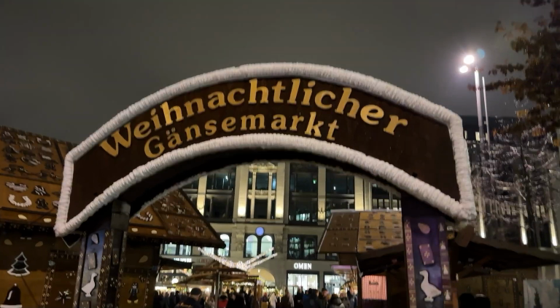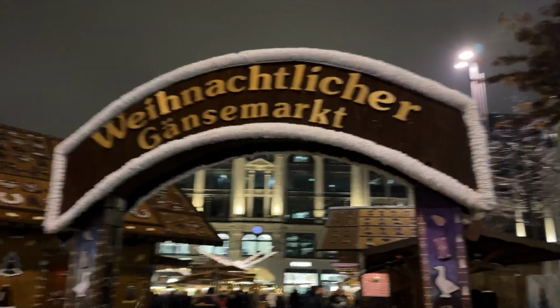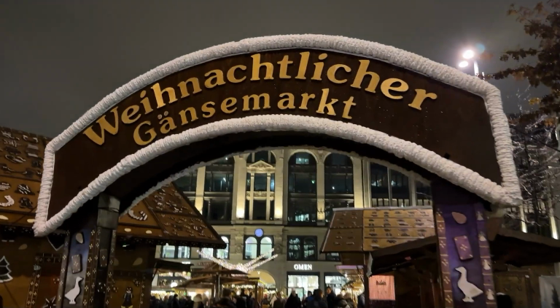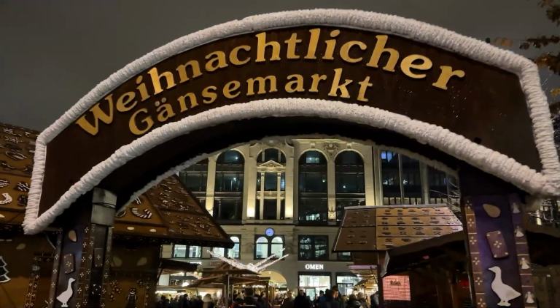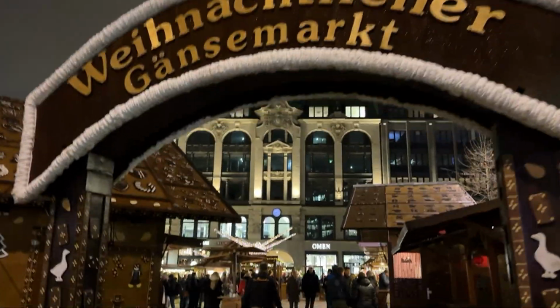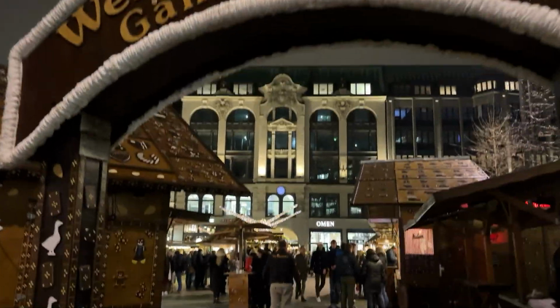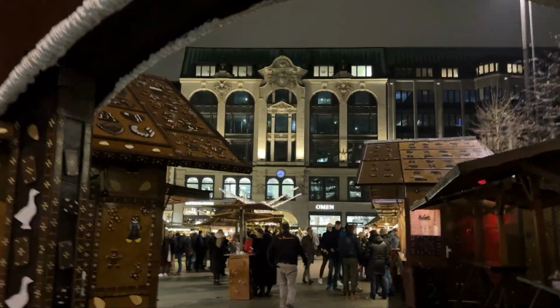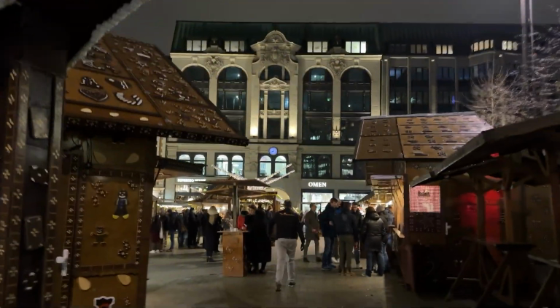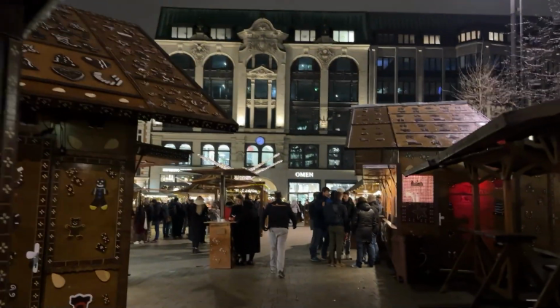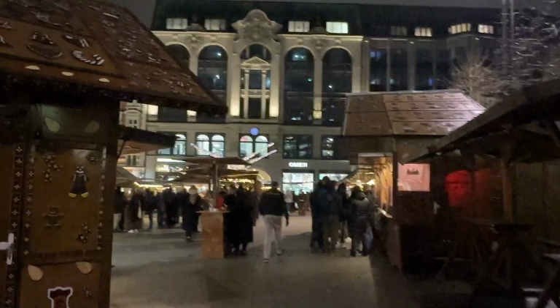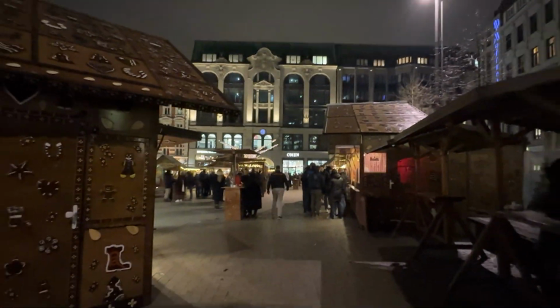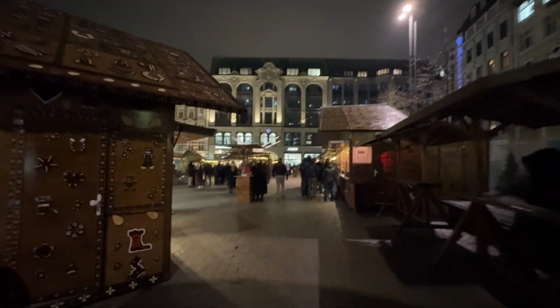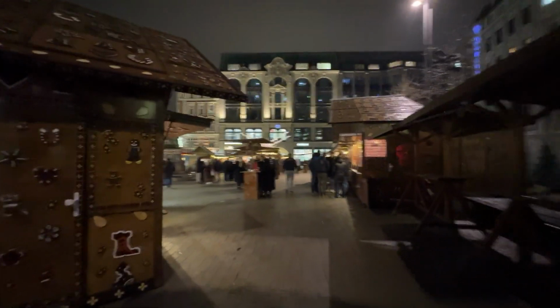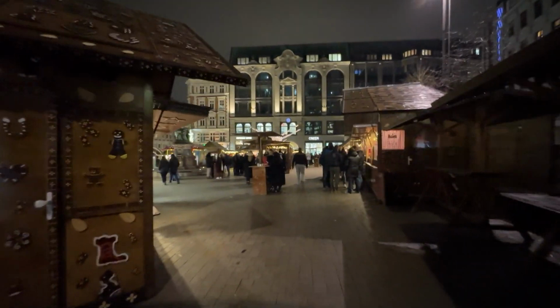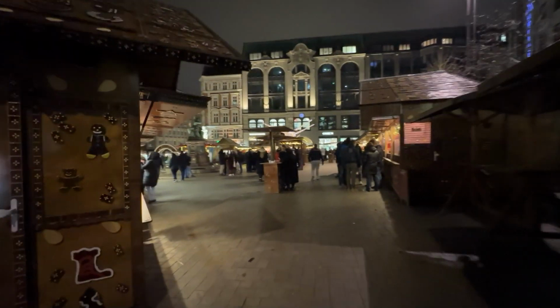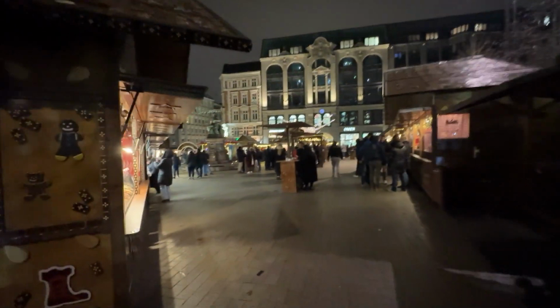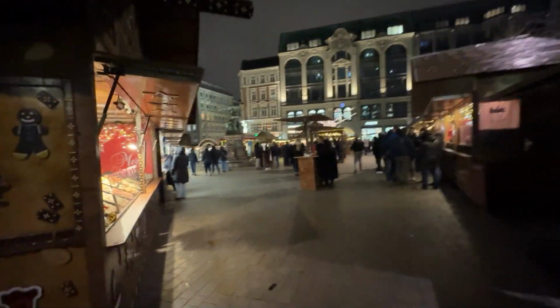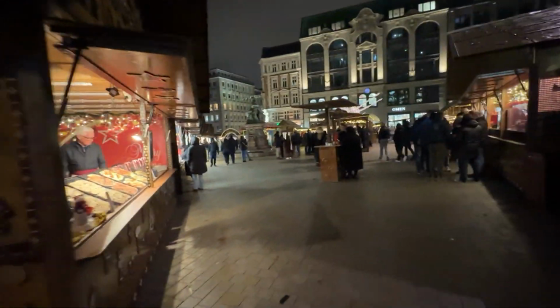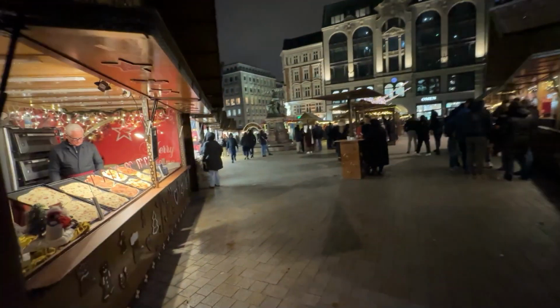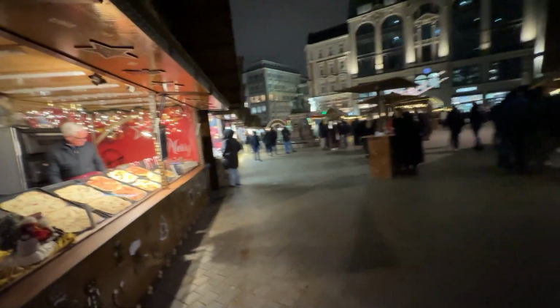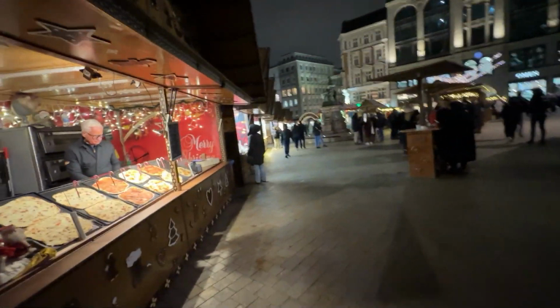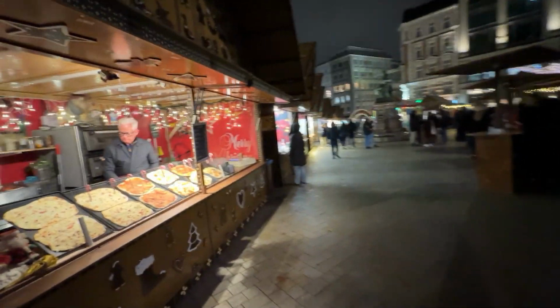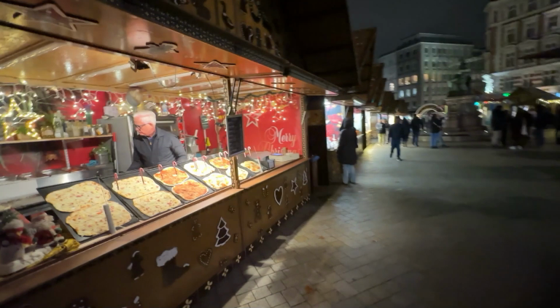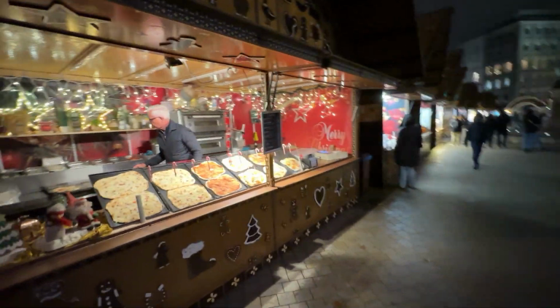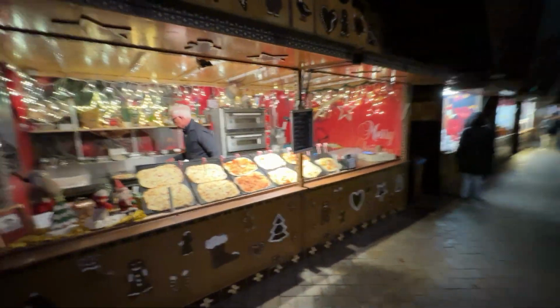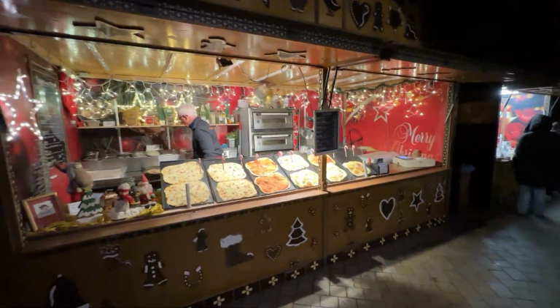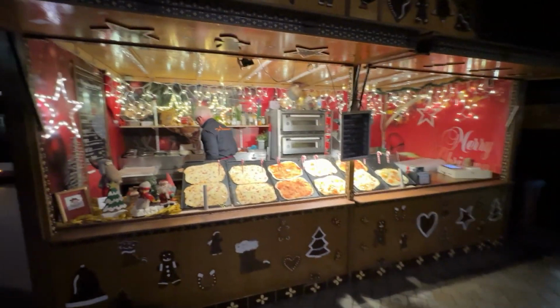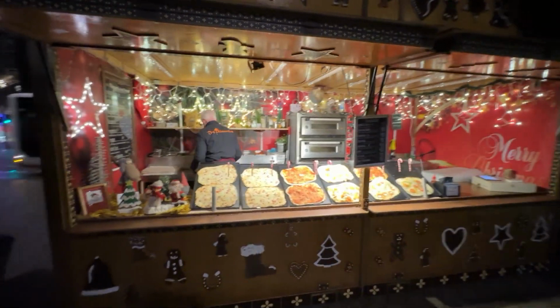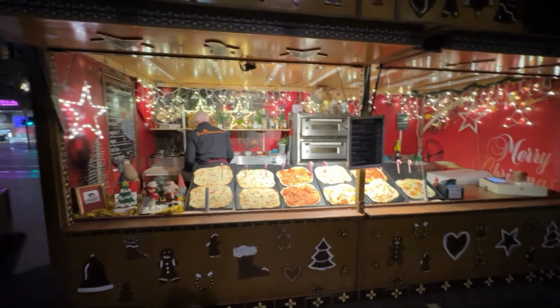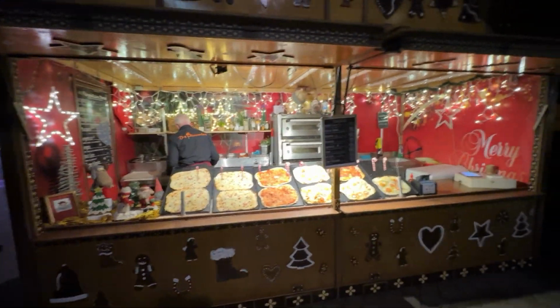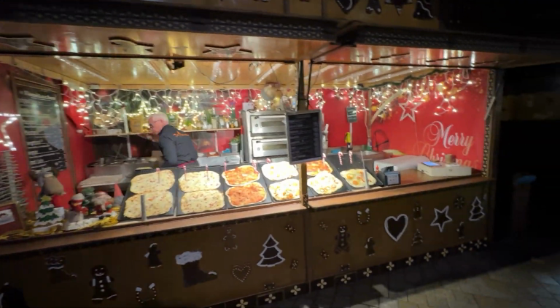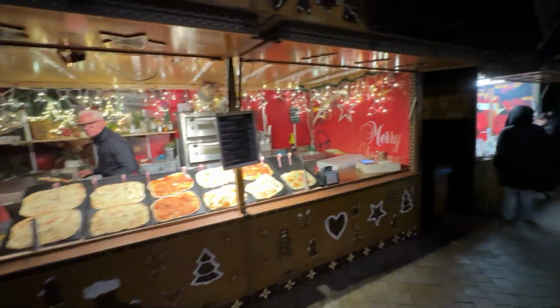Welcome to the German Christmas markets. We've got pizza here.